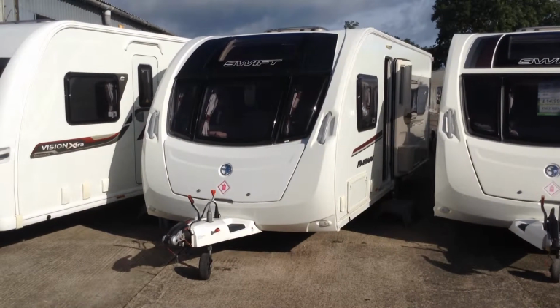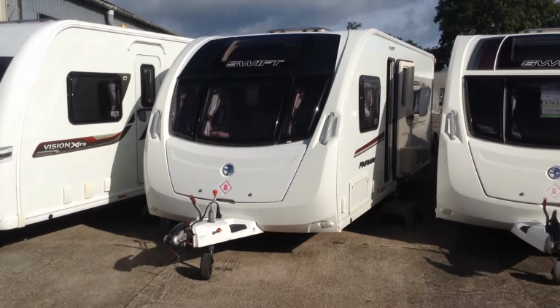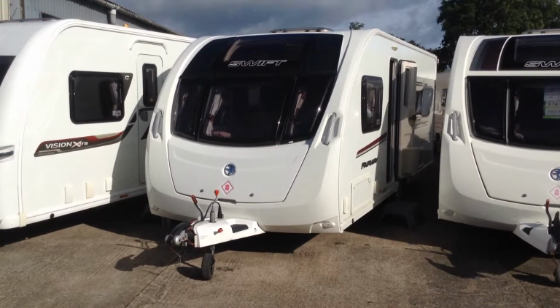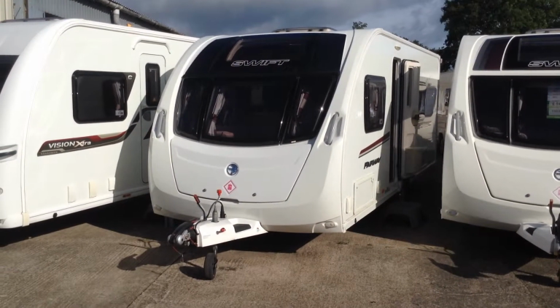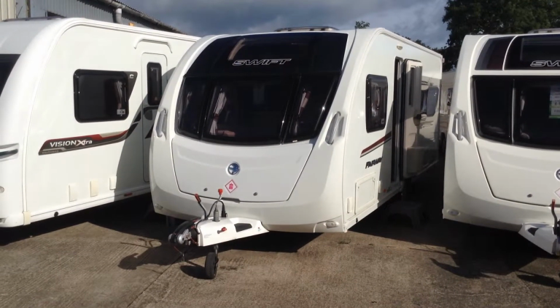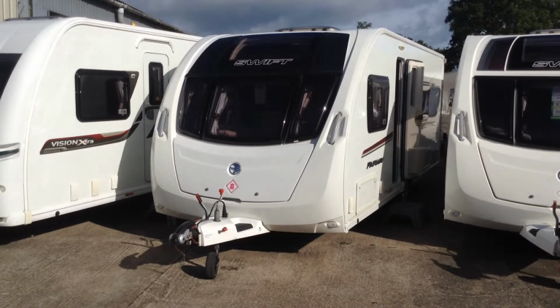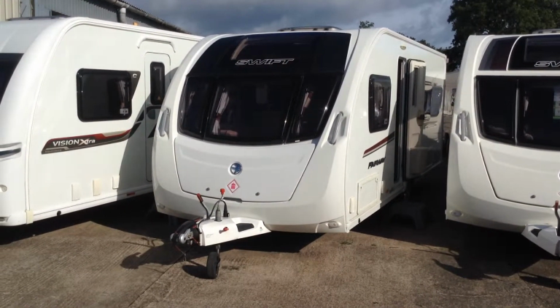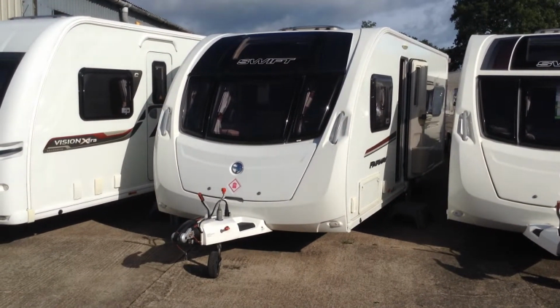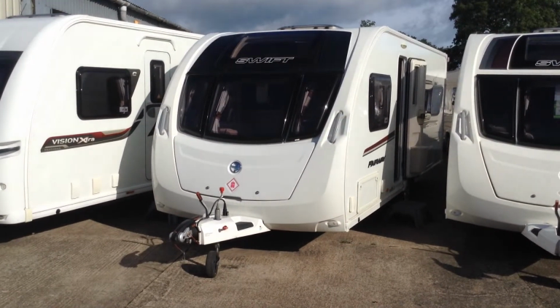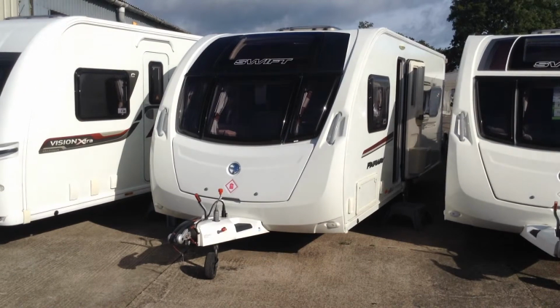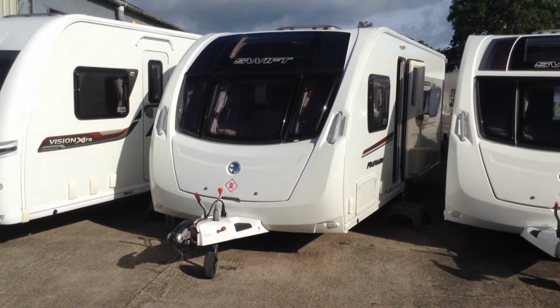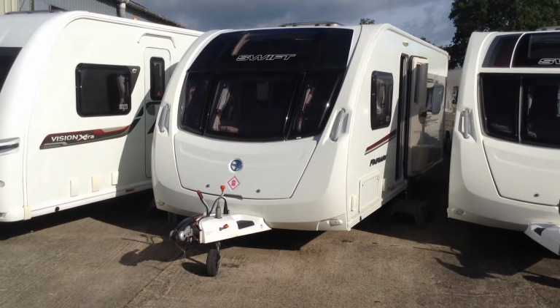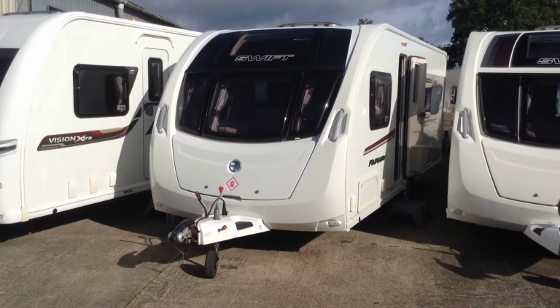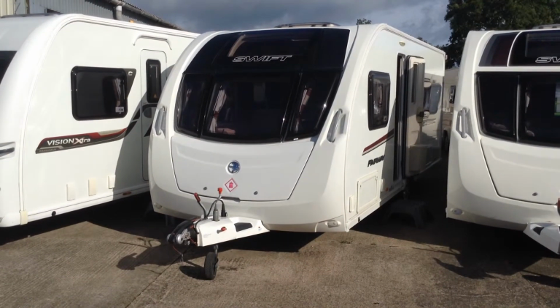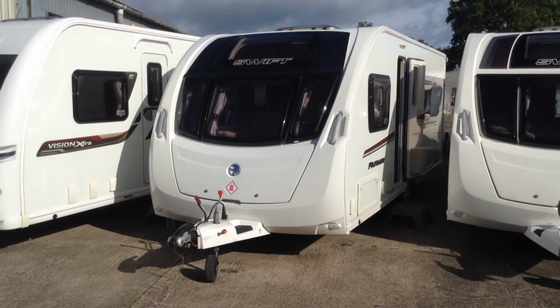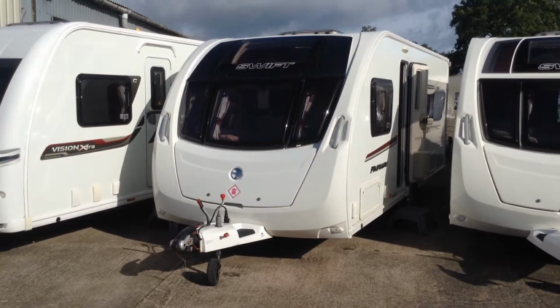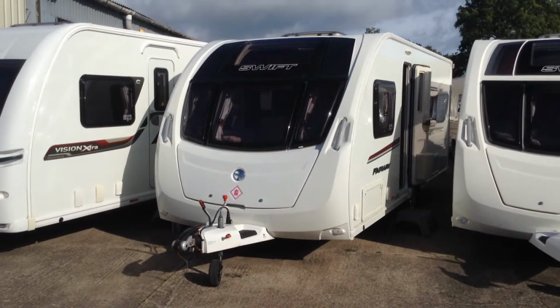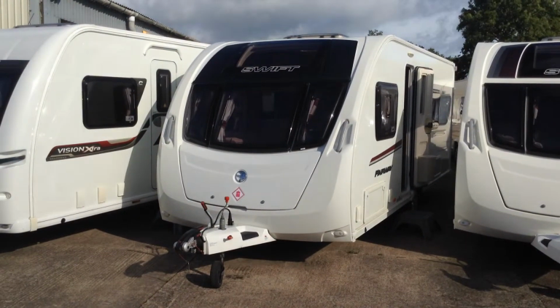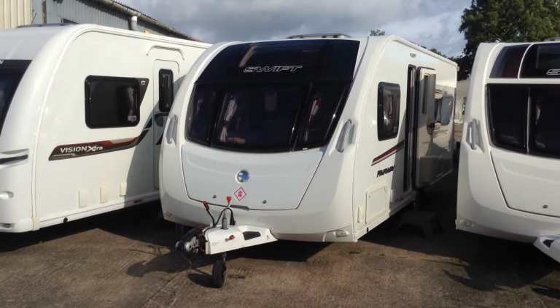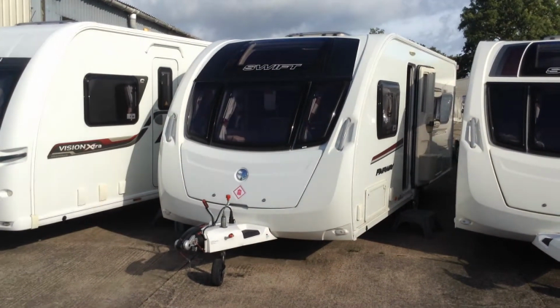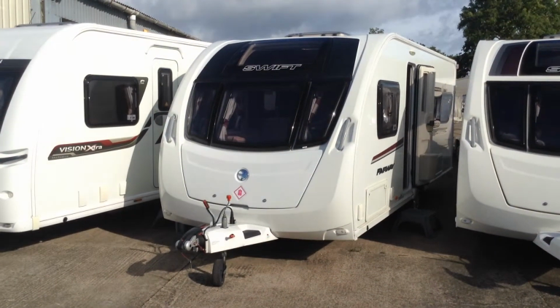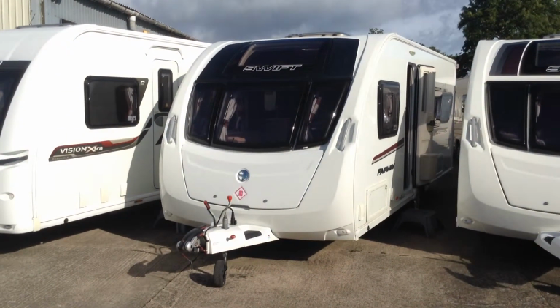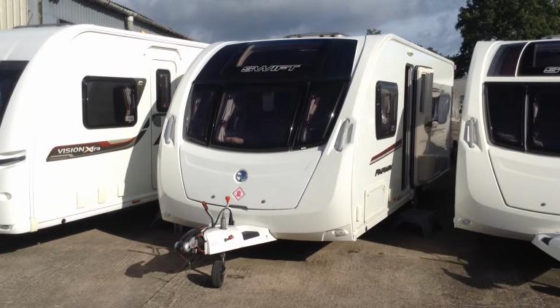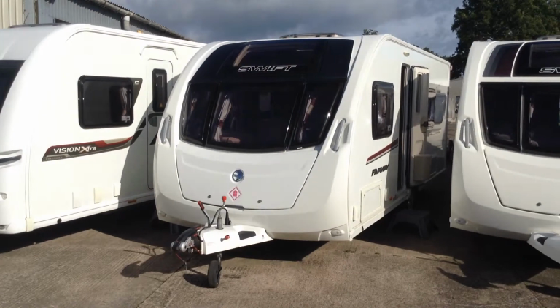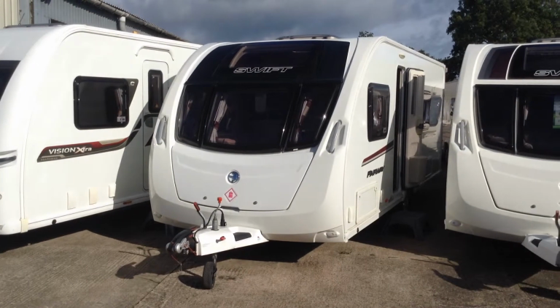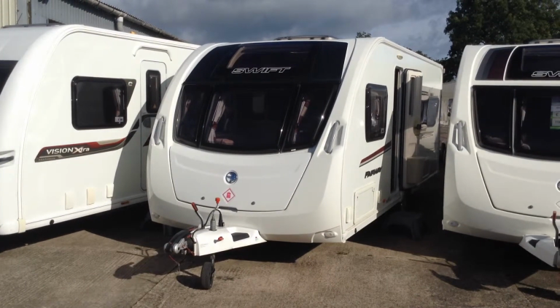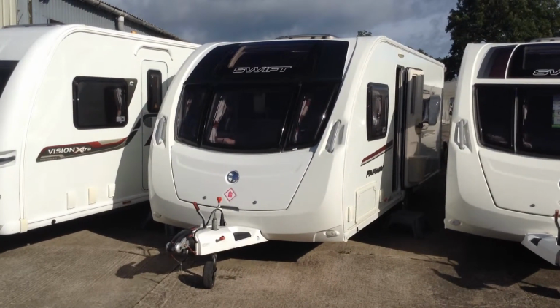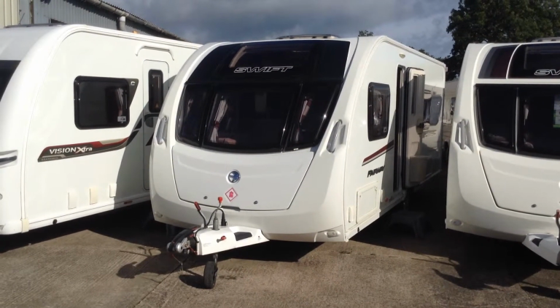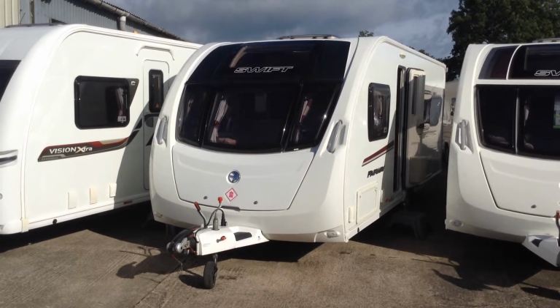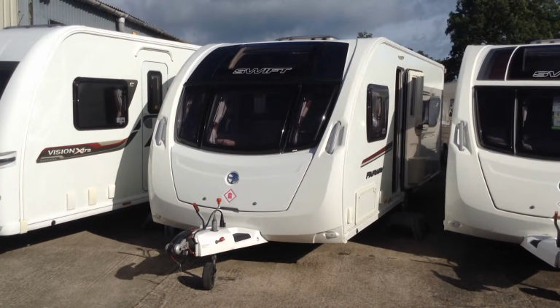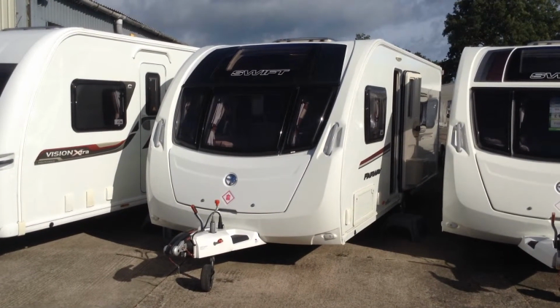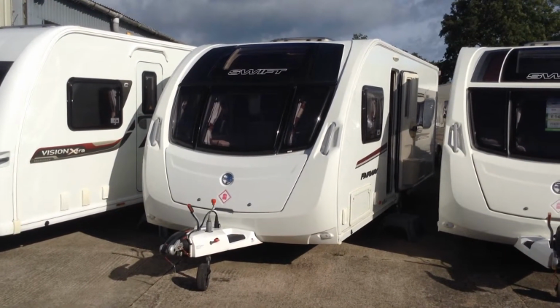Hi, it's Gary at Broadlane Leisure. Today I'm going to show you around this 2015 Swift Fairway 554. It's a special edition caravan exclusive to Broadlane, and as such it comes with a whole host of extras.